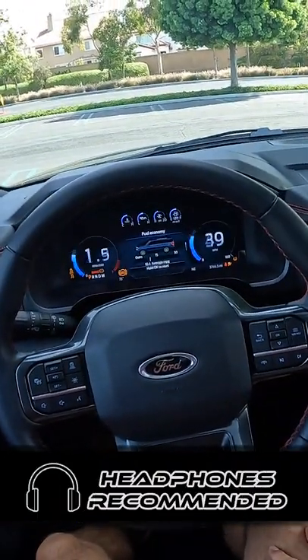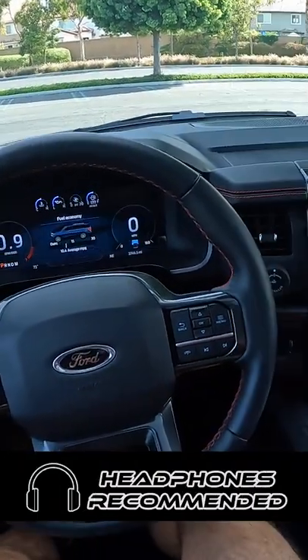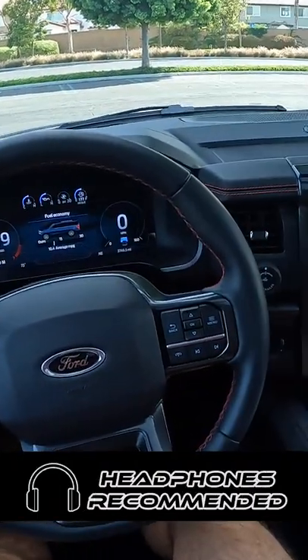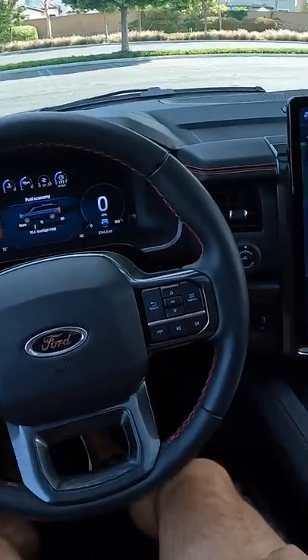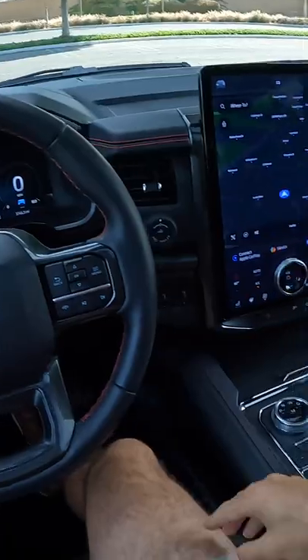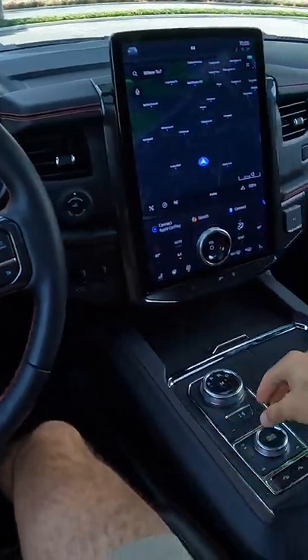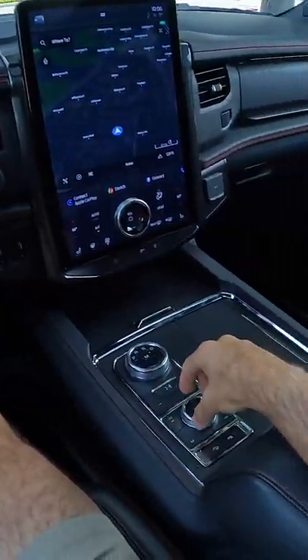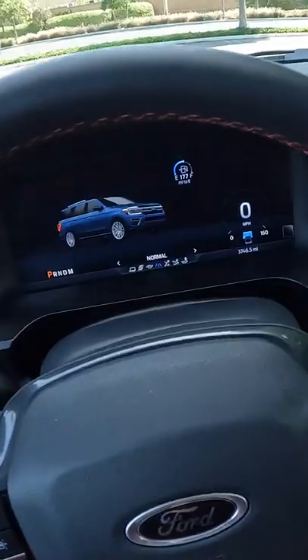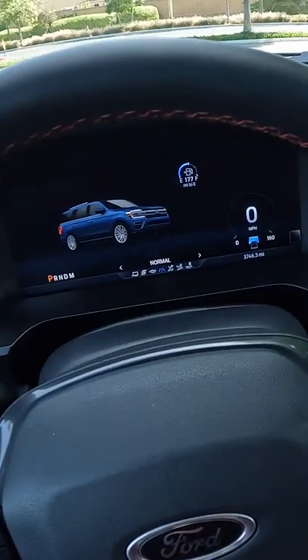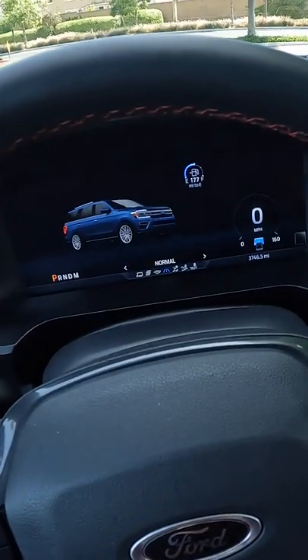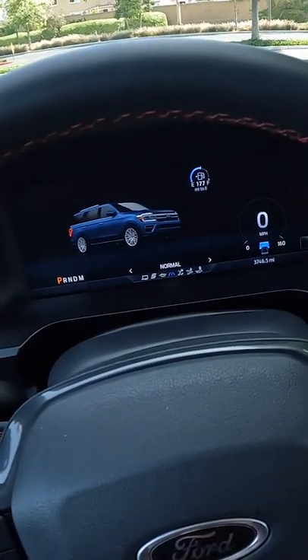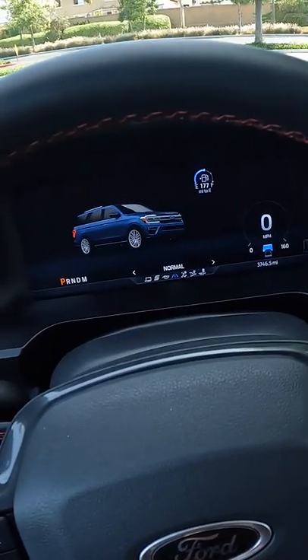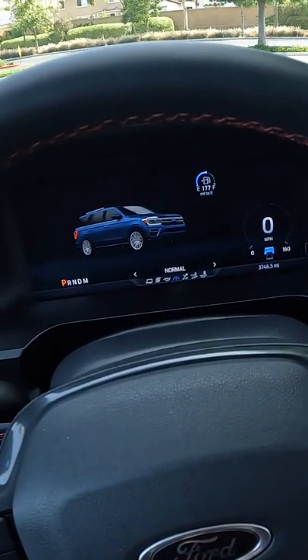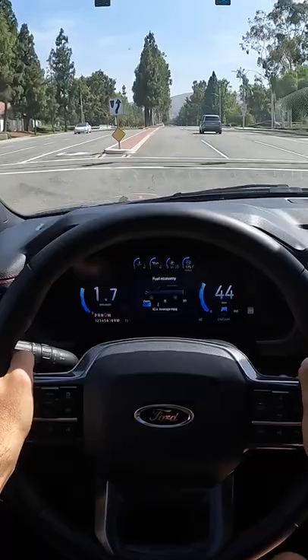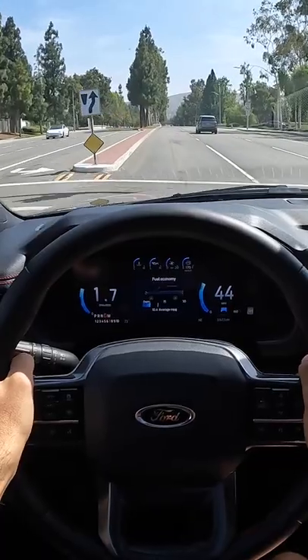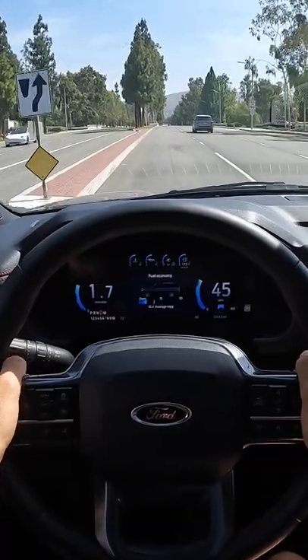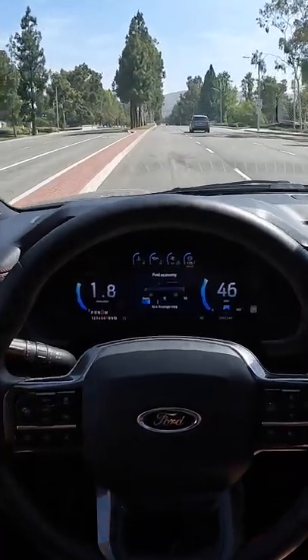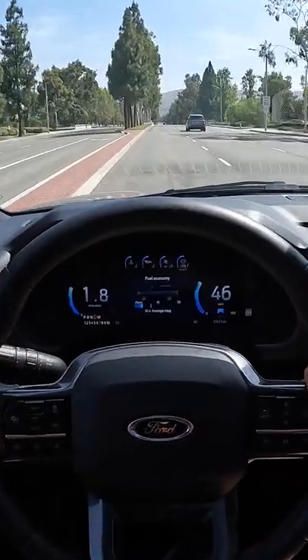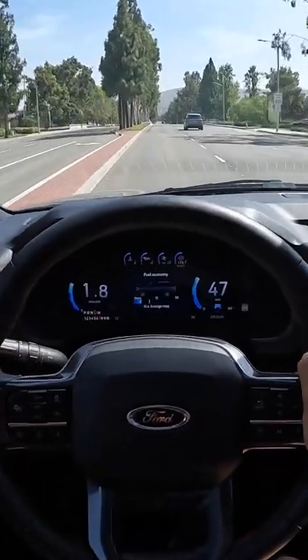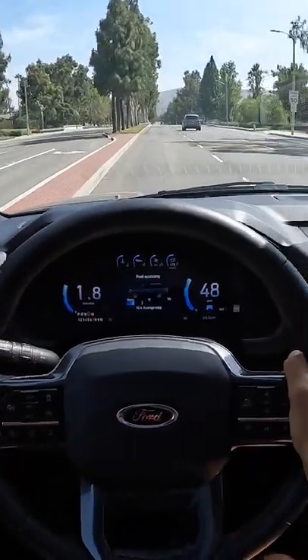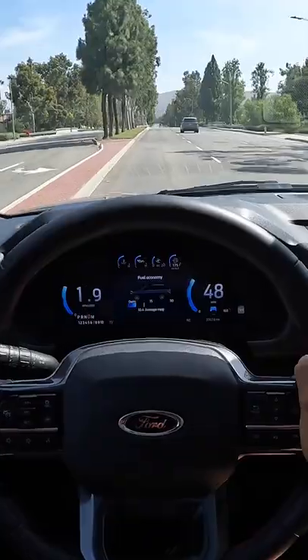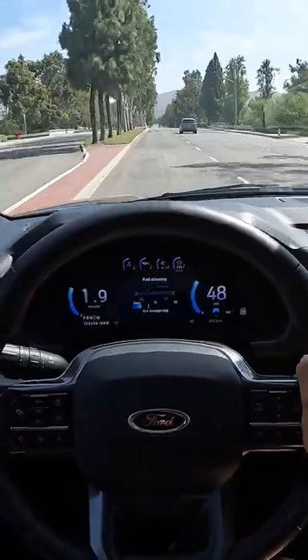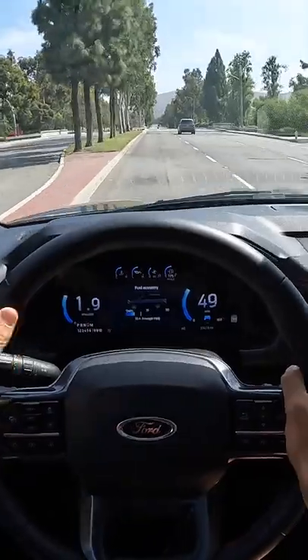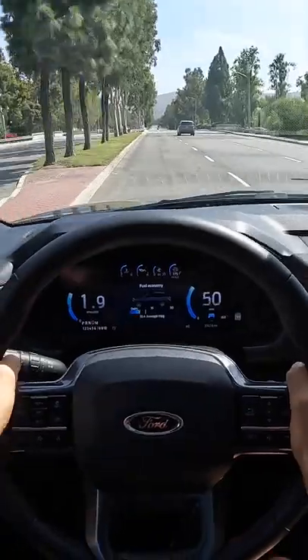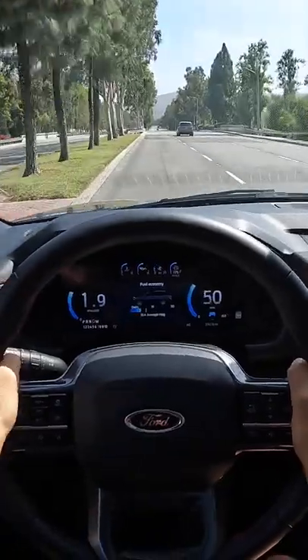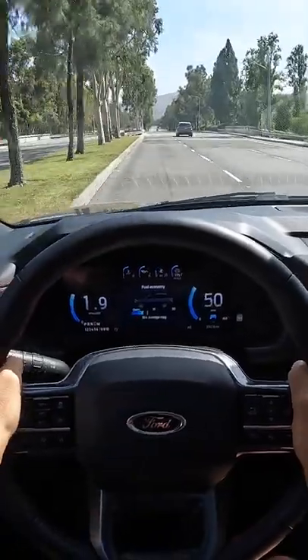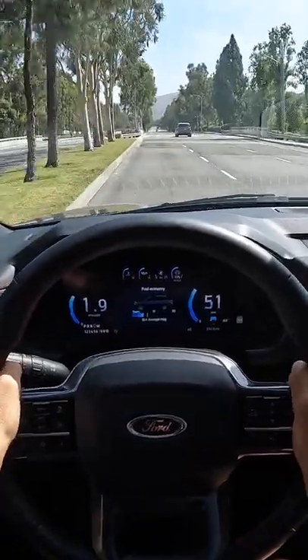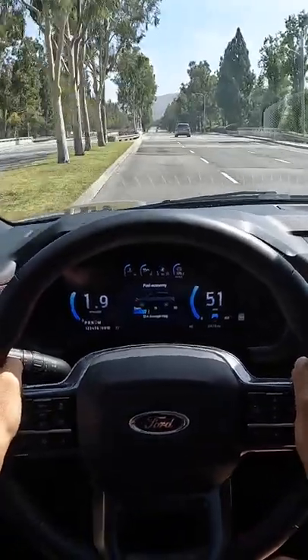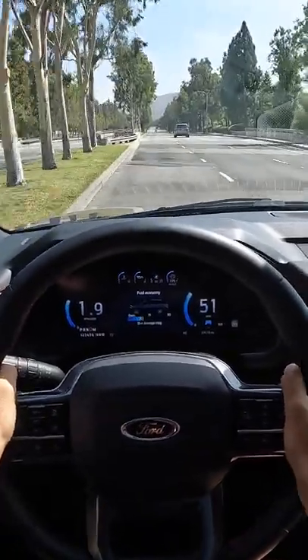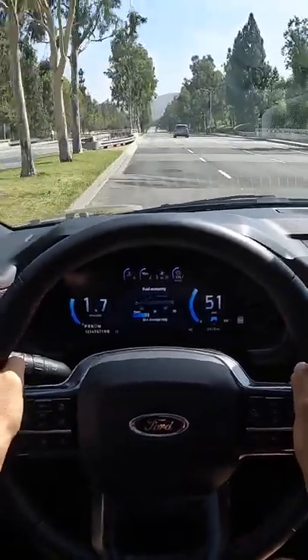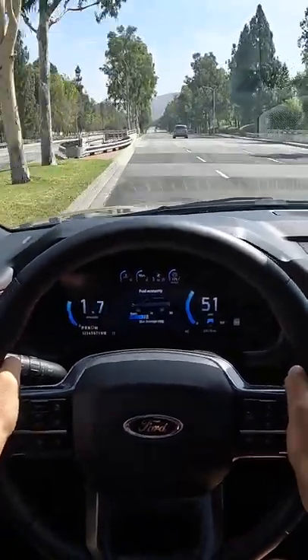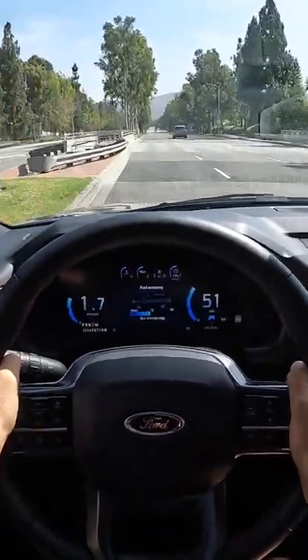We're going to begin in the normal drive mode. Yes, that Twin Turbo V6 is very smooth in the power delivery. Throttle tip-in is progressive.